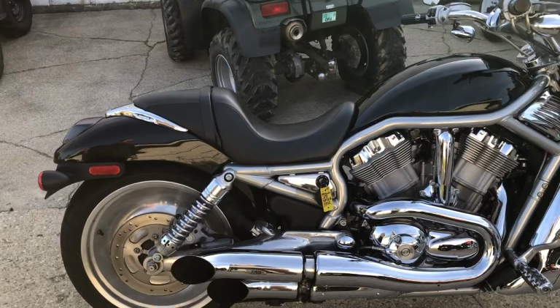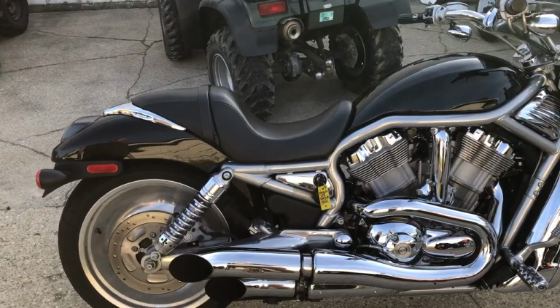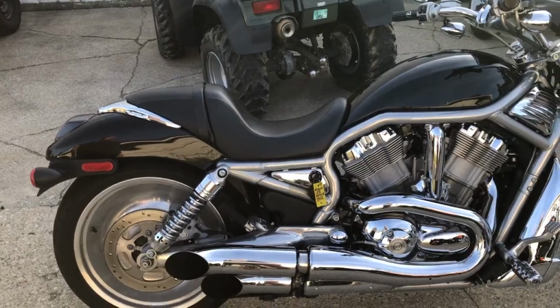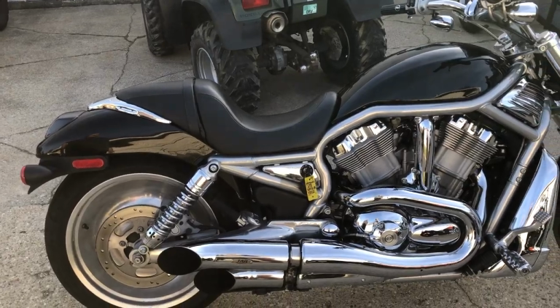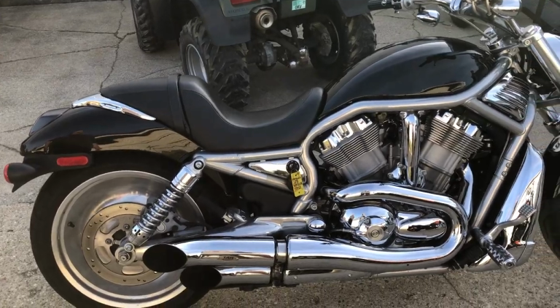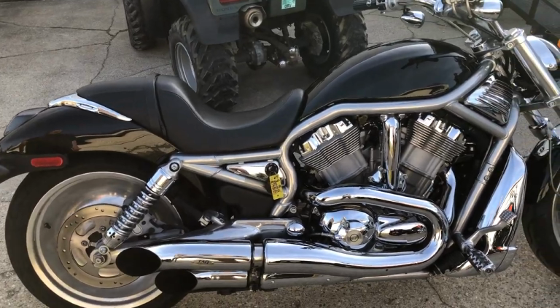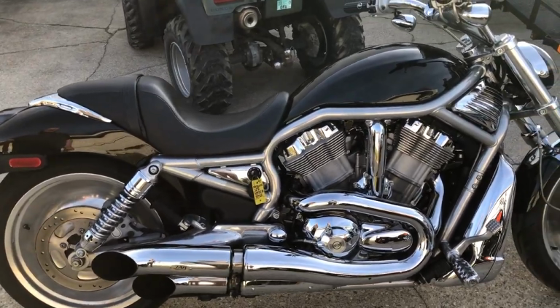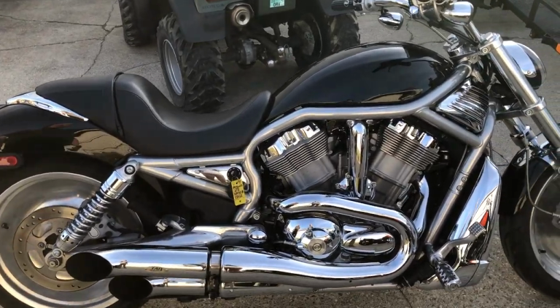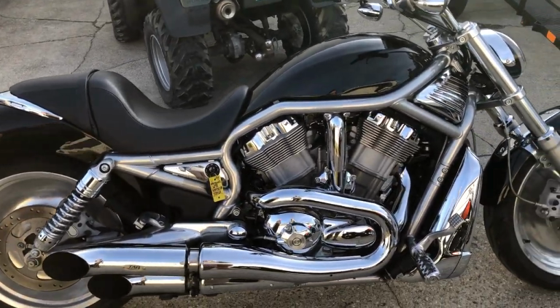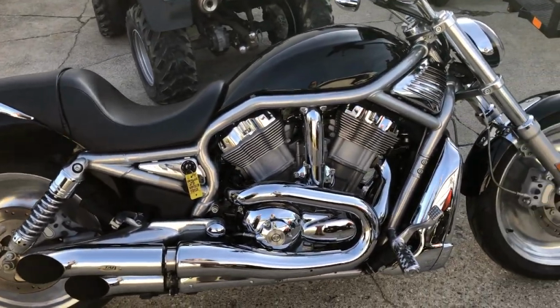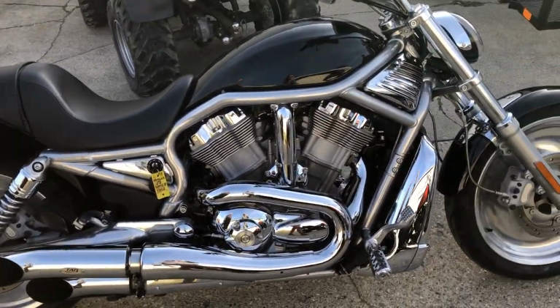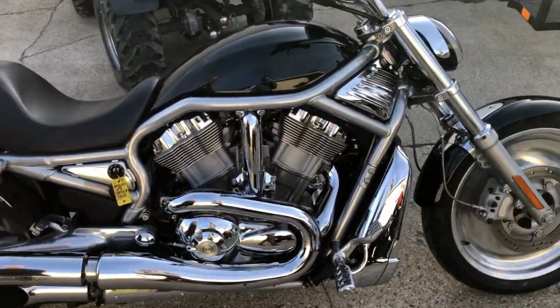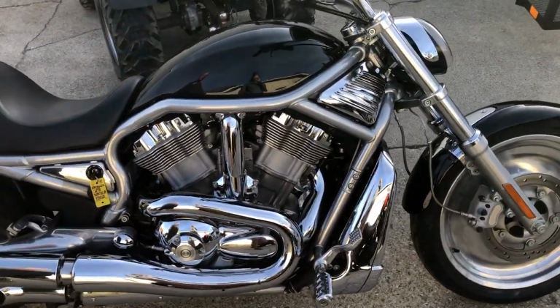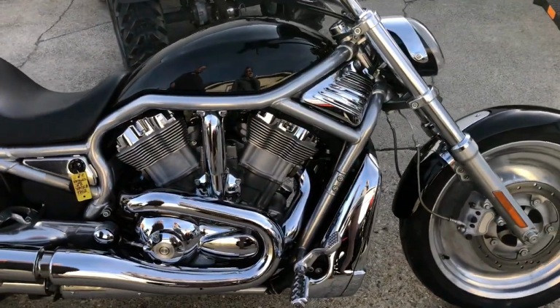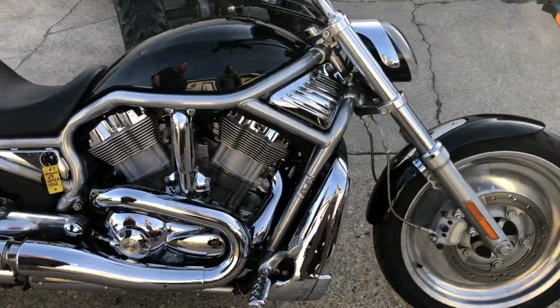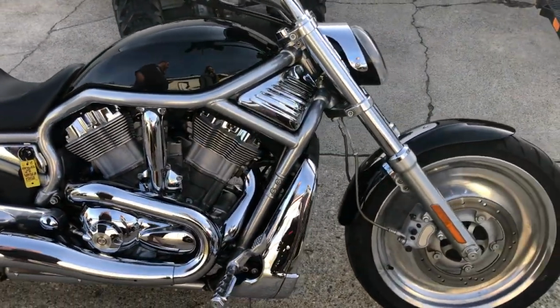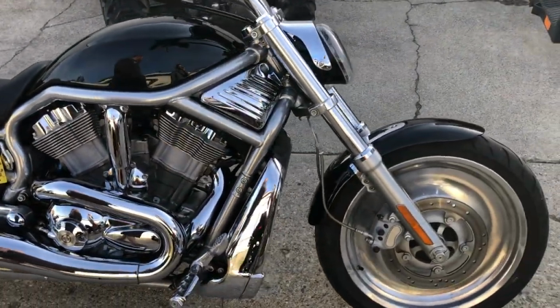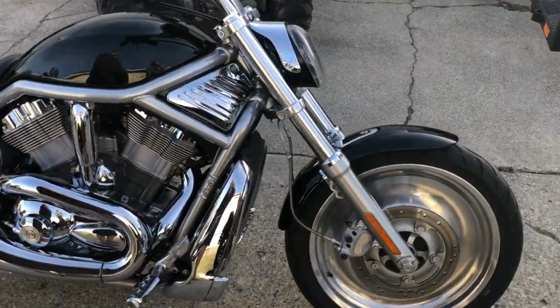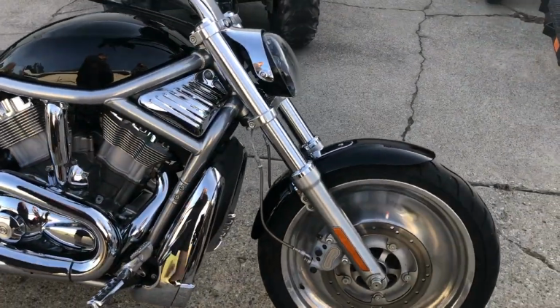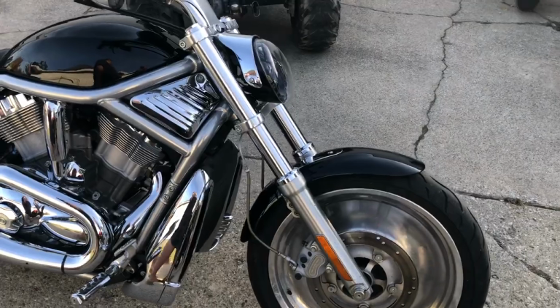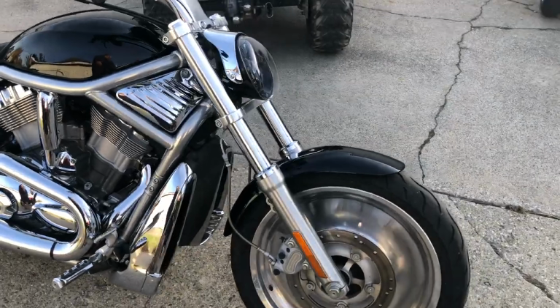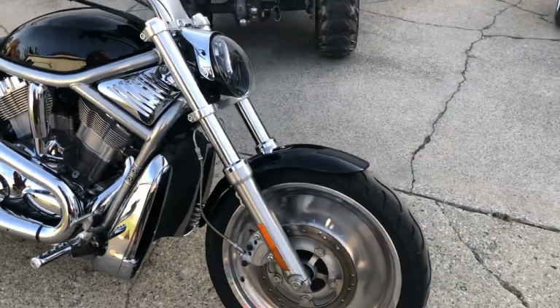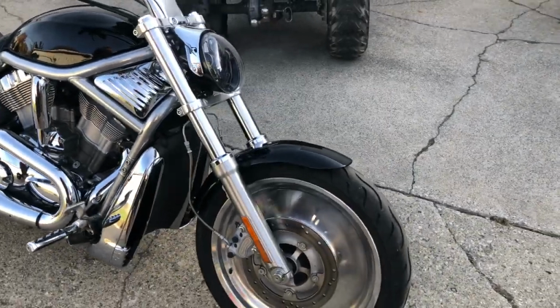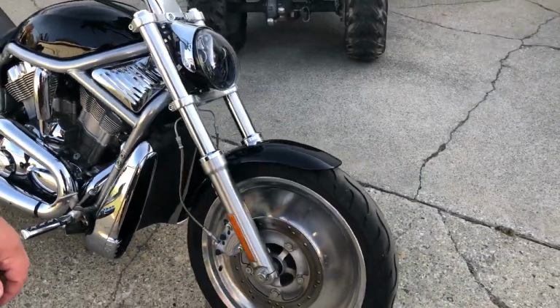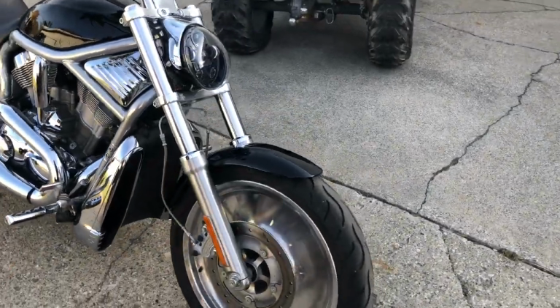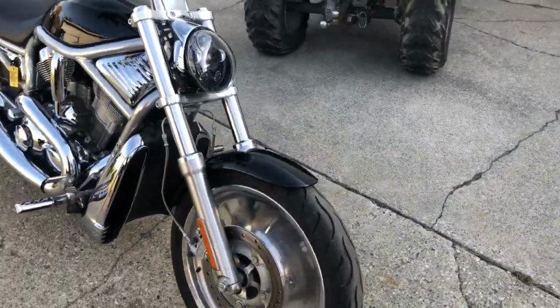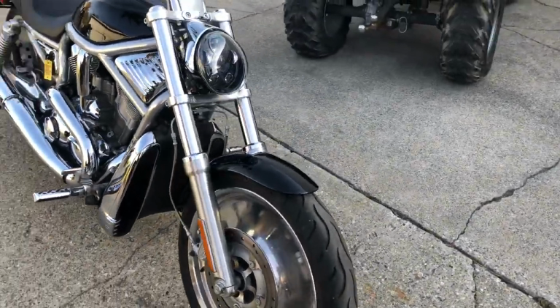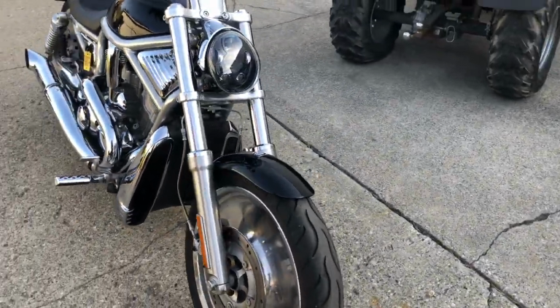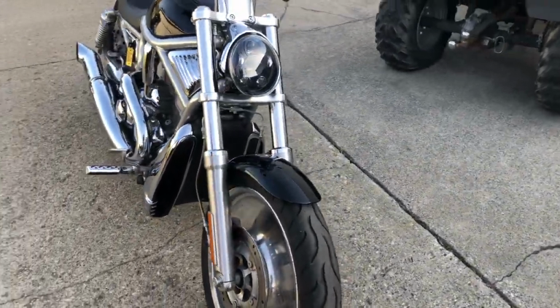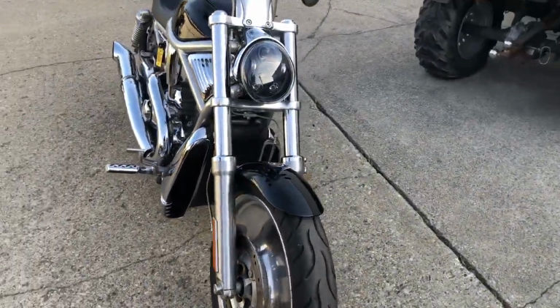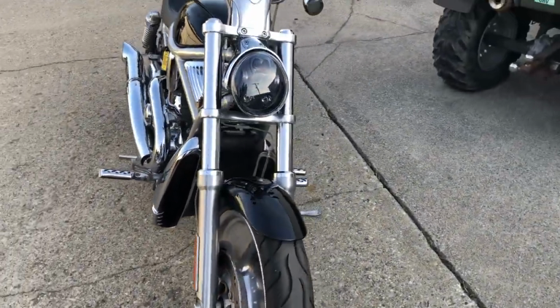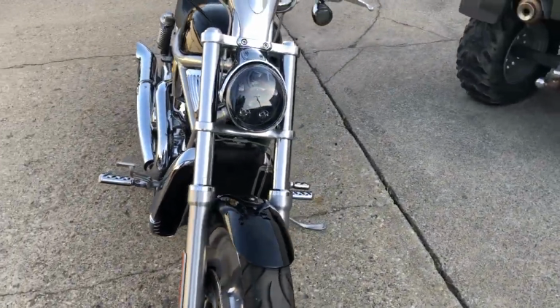Hey guys, ApprovalPowerSports.com here doing some videos on some stuff that just rolled into the showroom. Got a V-Rod here, 2005, super clean, only 4,786 miles.